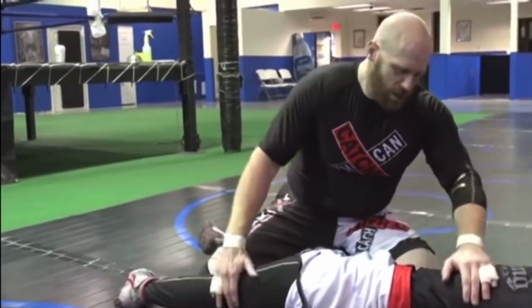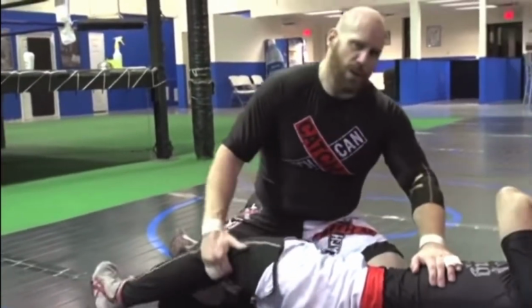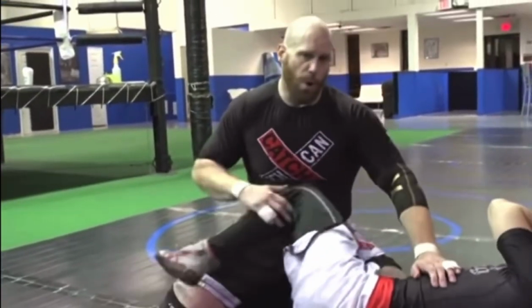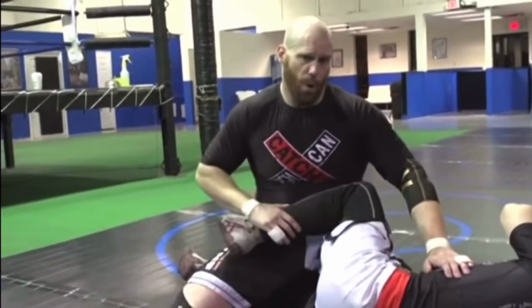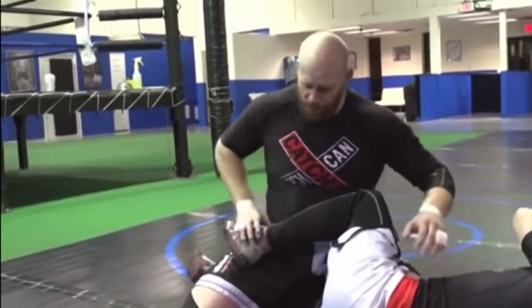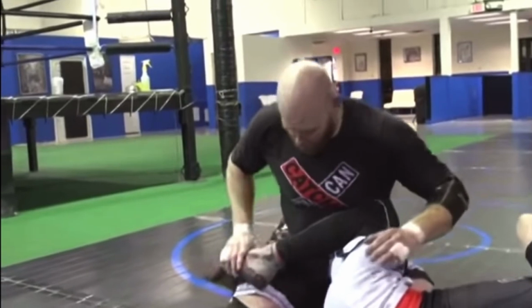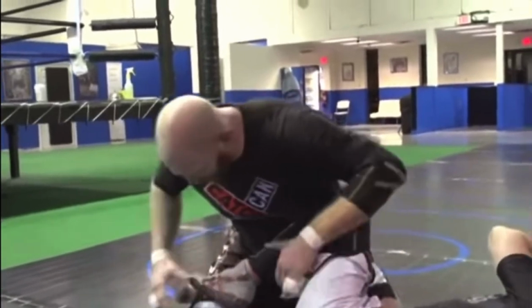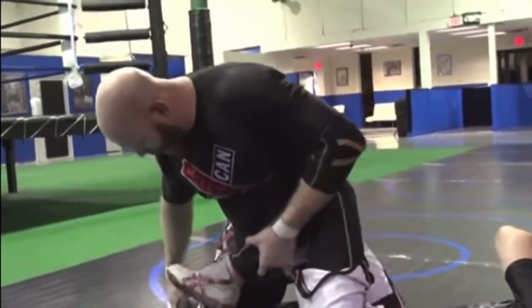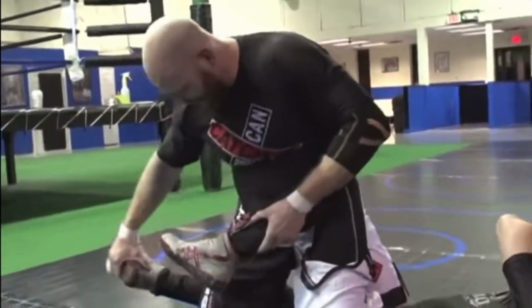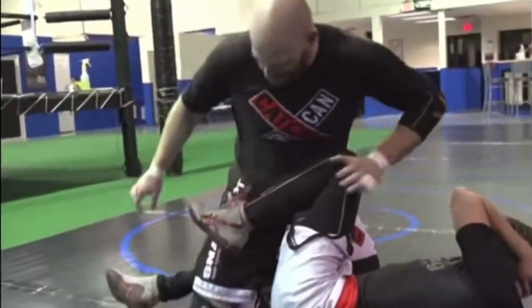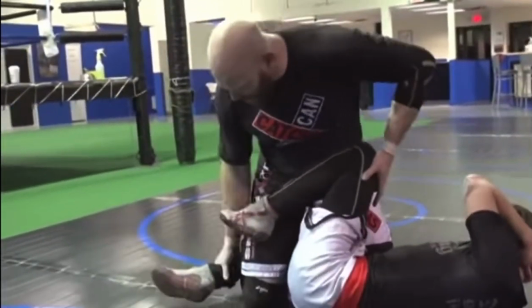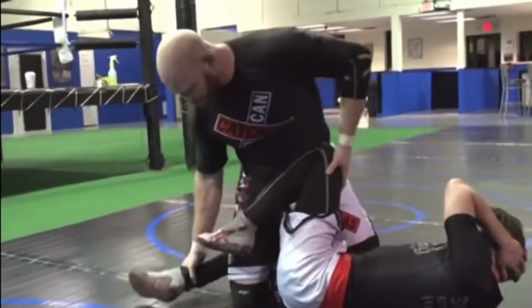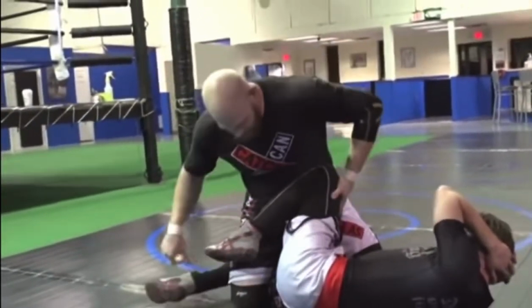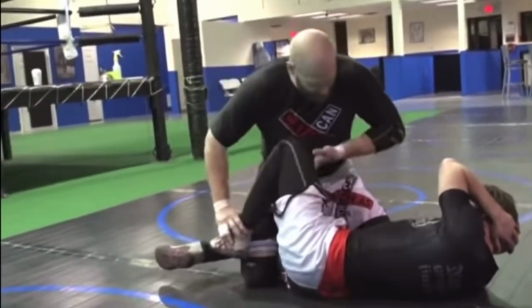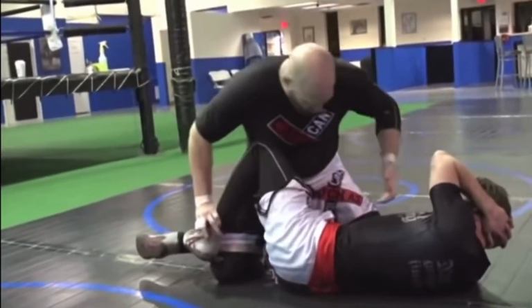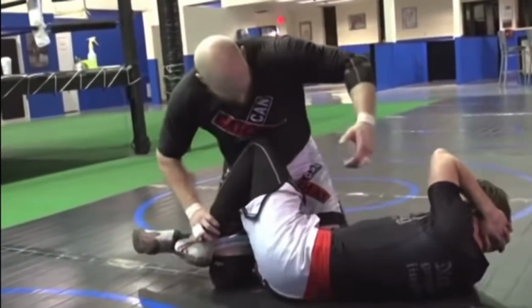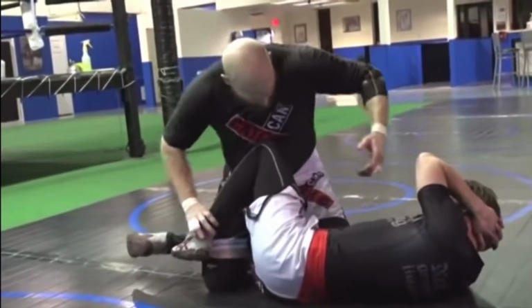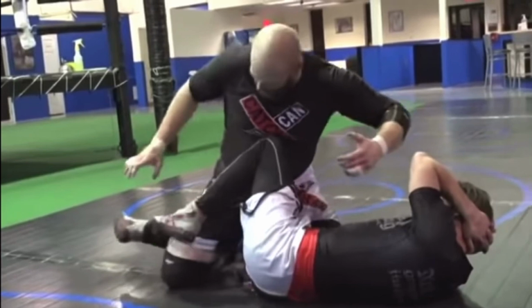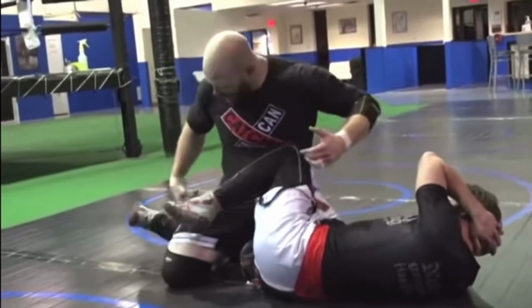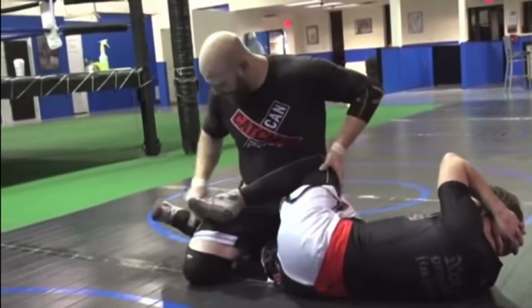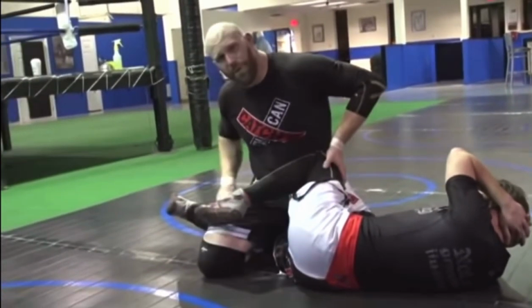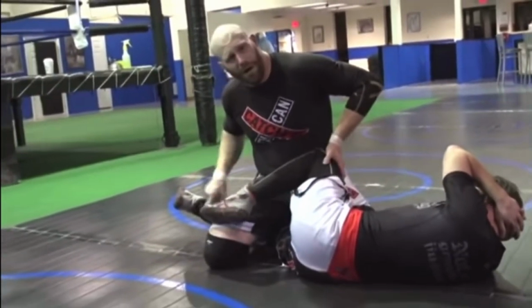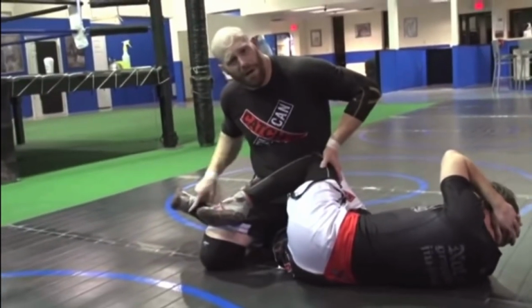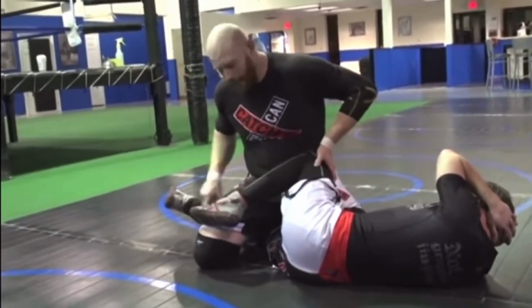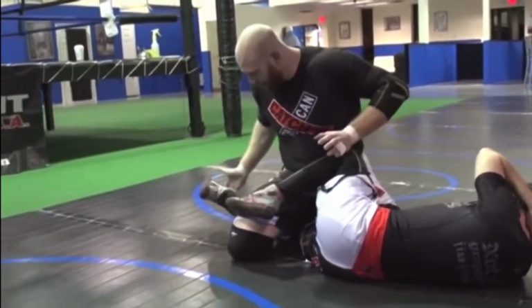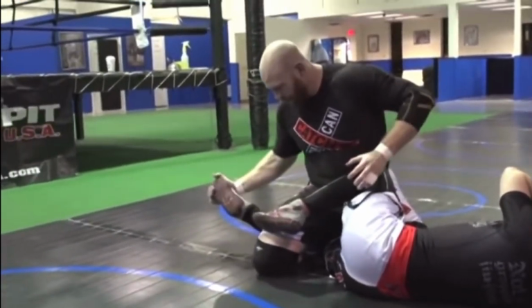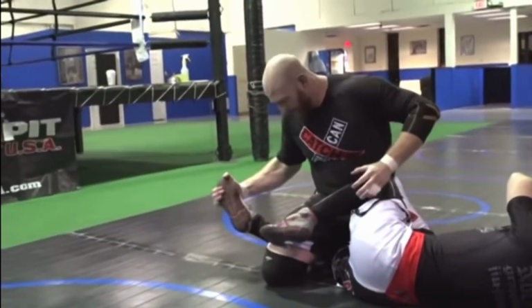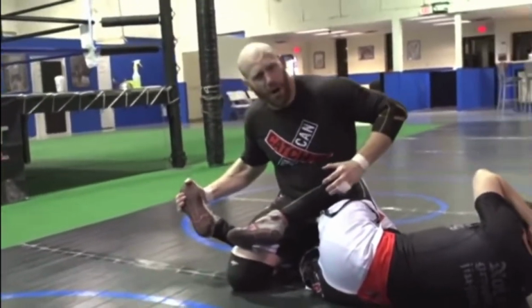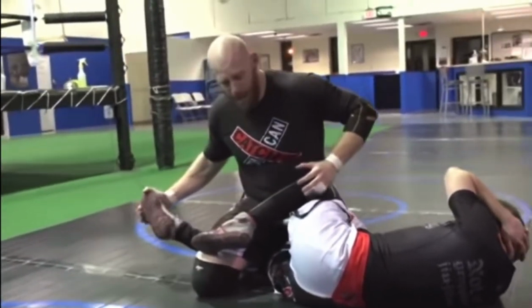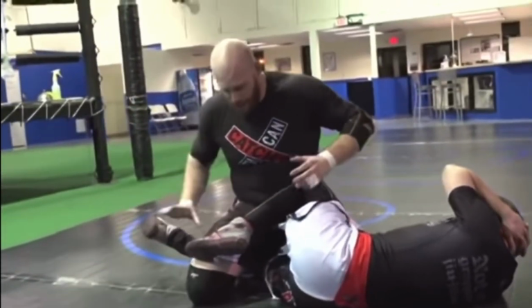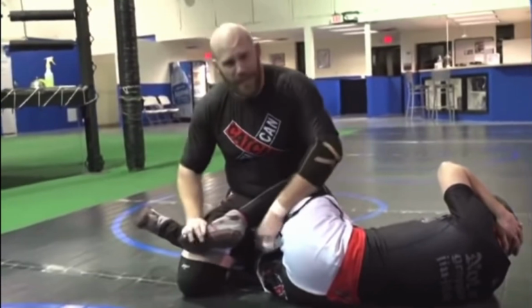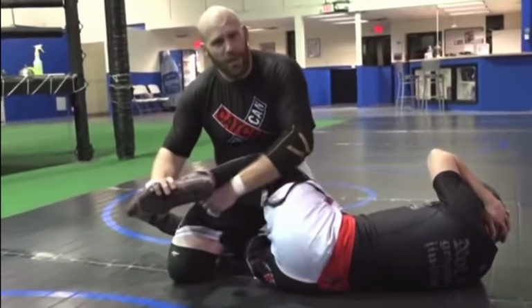So now let's look at the rolling toe hold. If I'm in this position and this leg is nice and deep, and even if I put this leg down and I come down, it's still too far. I can't do anything with this — this isn't going to hurt, but this I can still get.